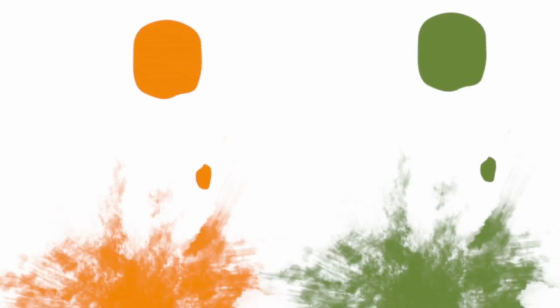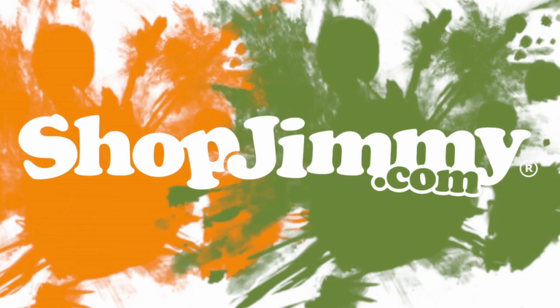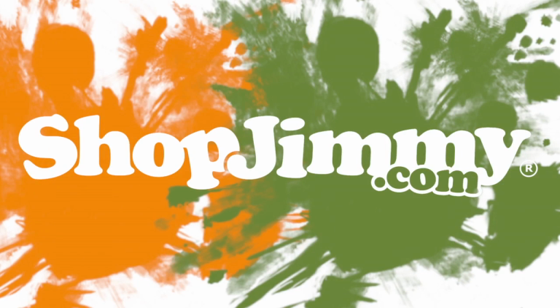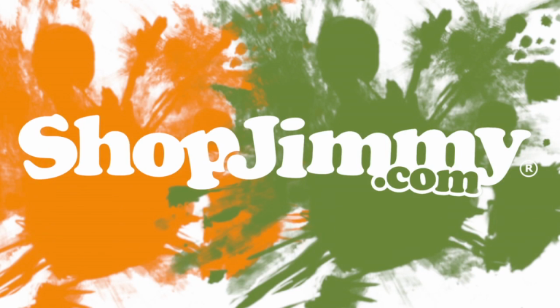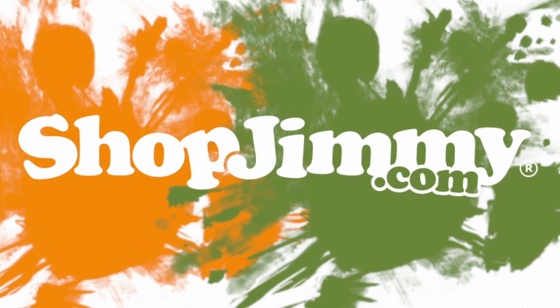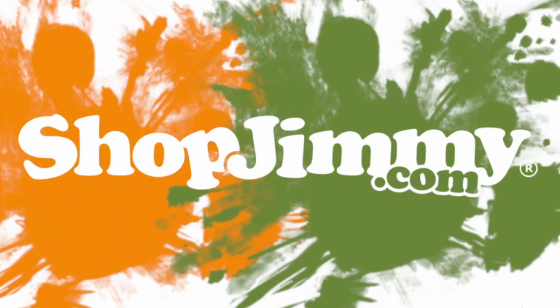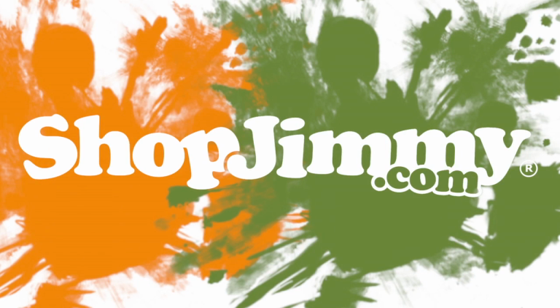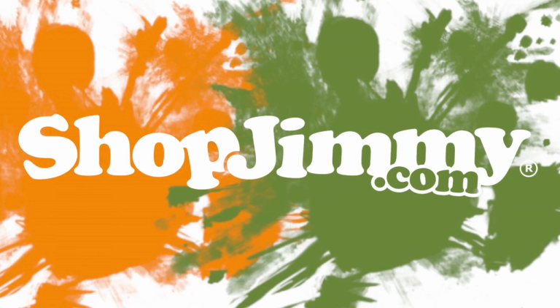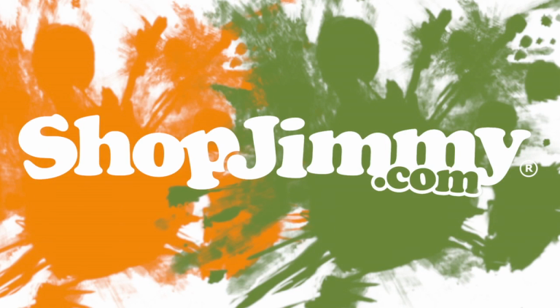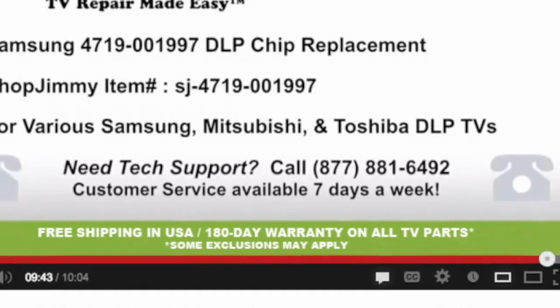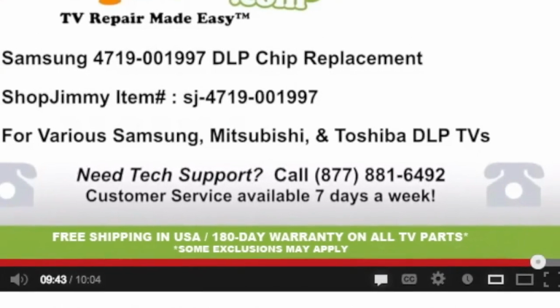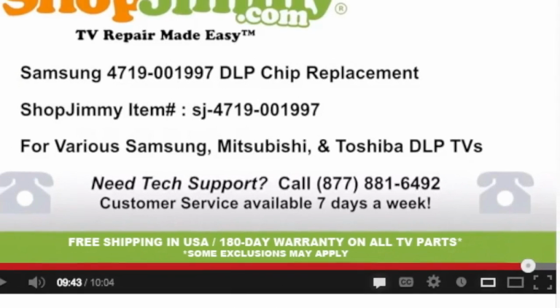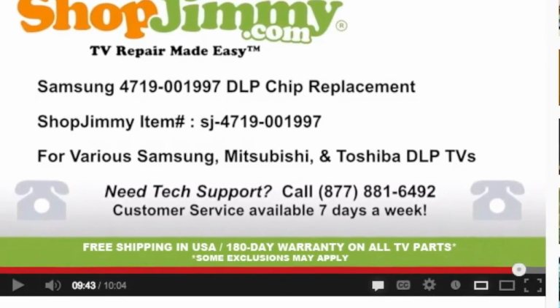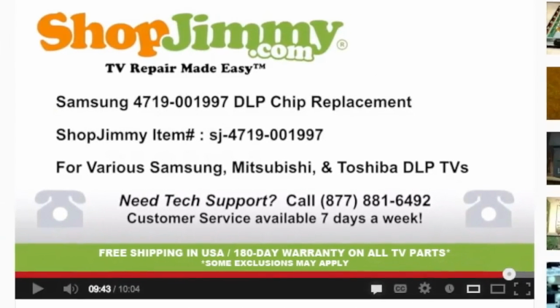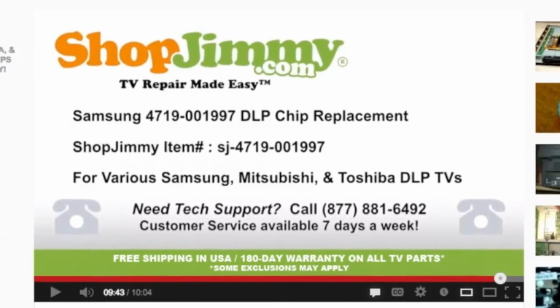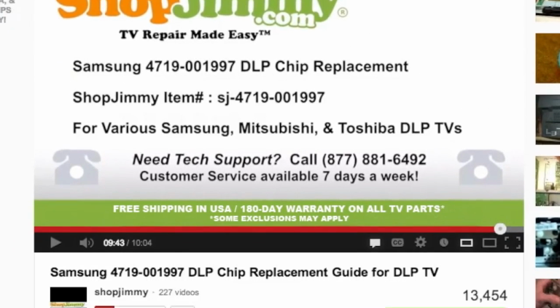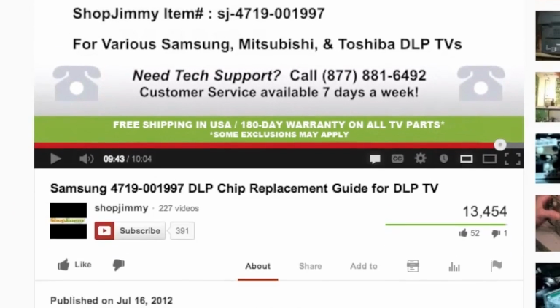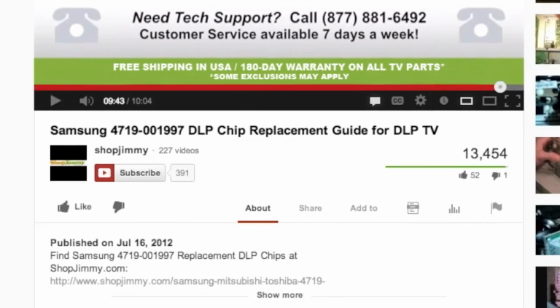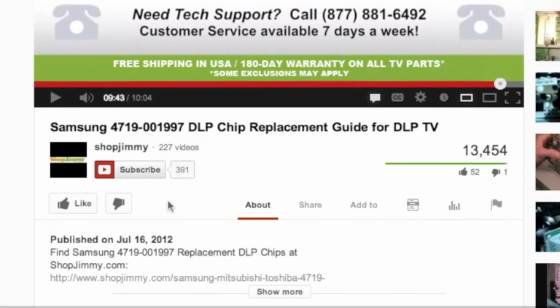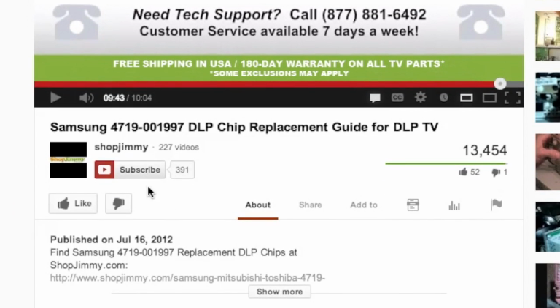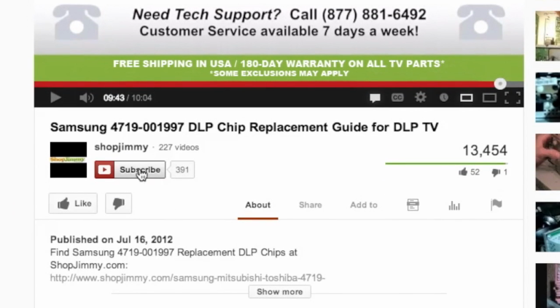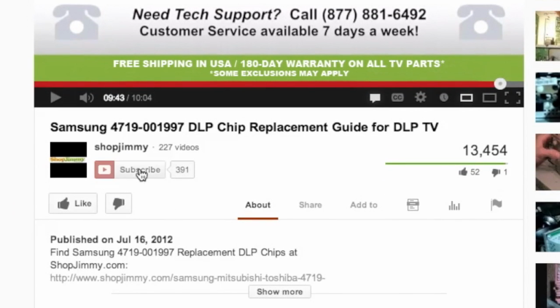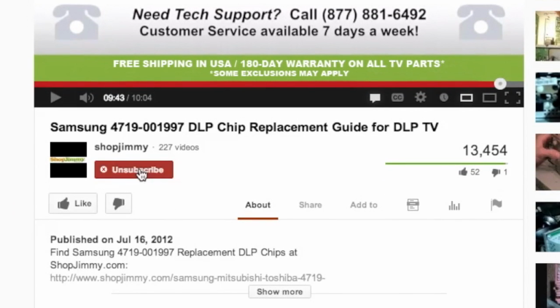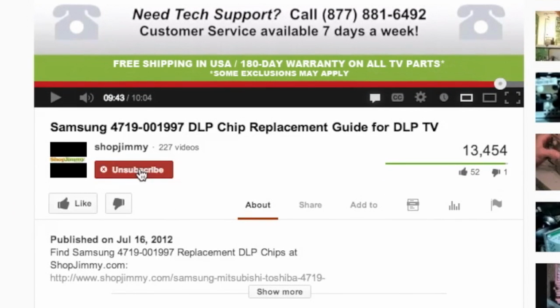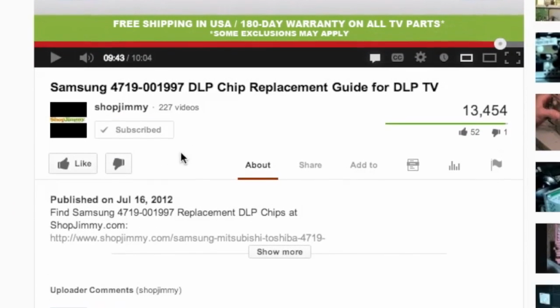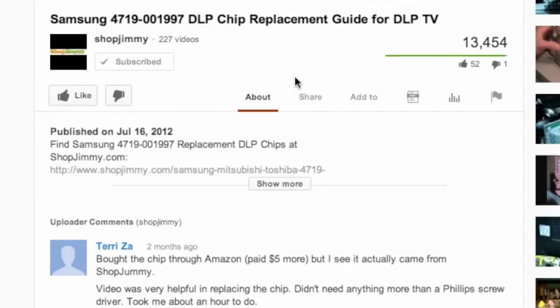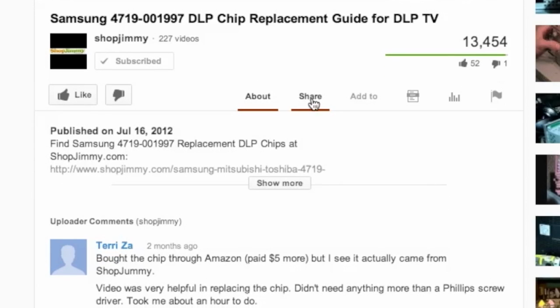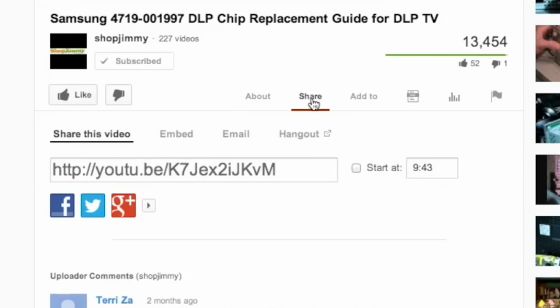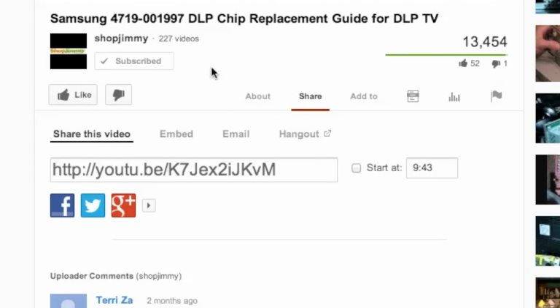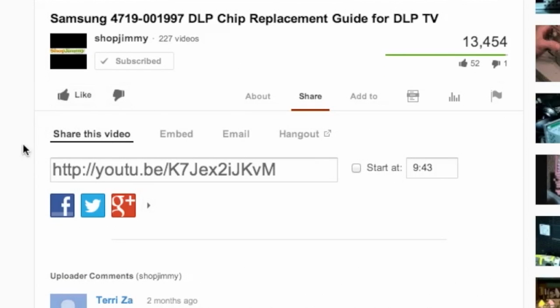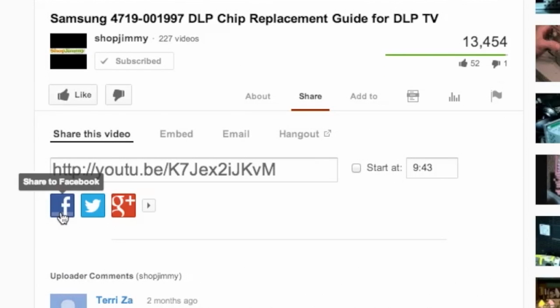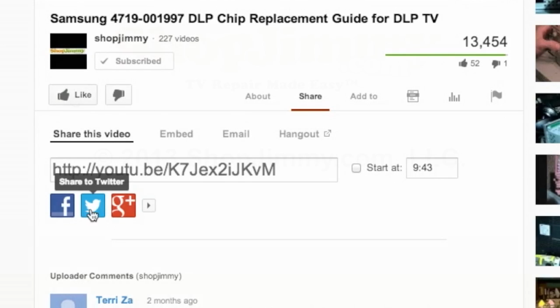Thank you for watching one of our many tutorials here at ShopJimmy.com. We strive to learn and share new TV repair tips every day. Subscribe to our YouTube channel and grow with us — share our videos with your friends and help us spread the savings.